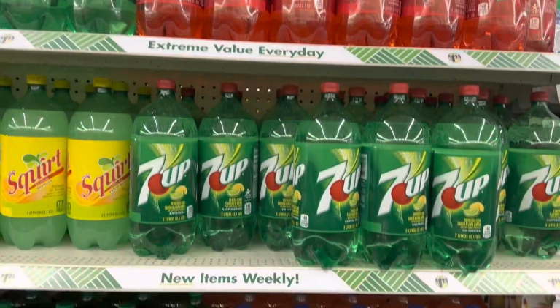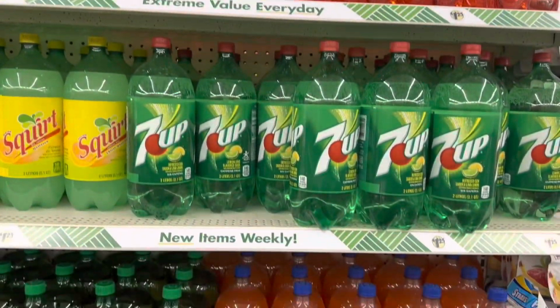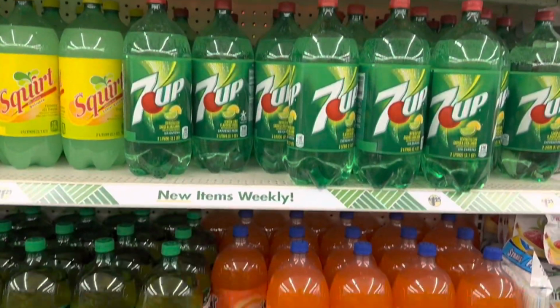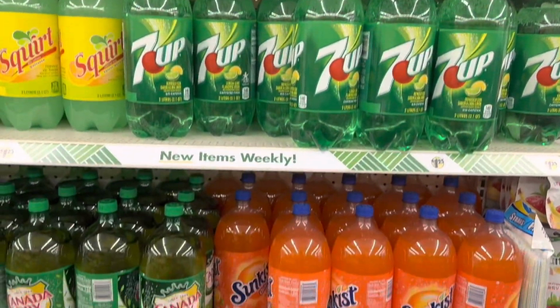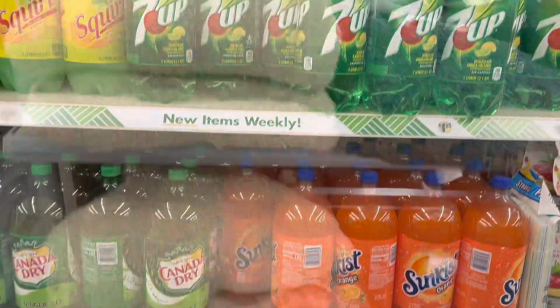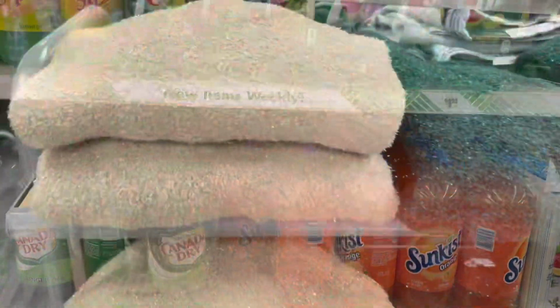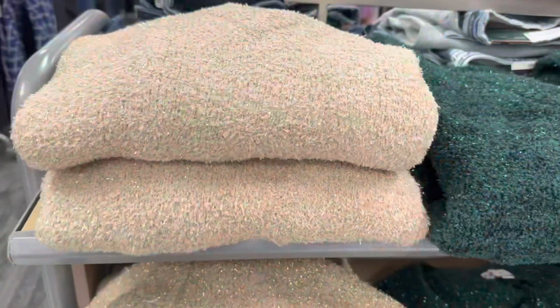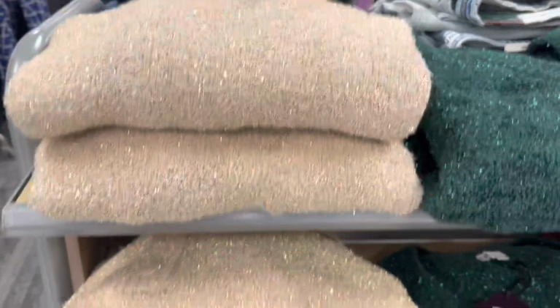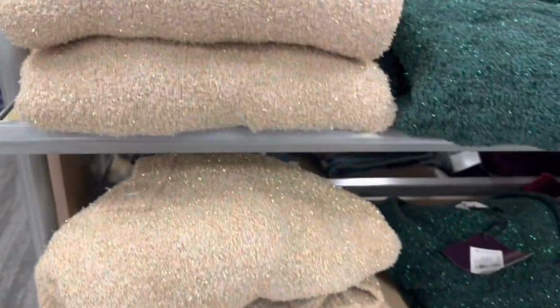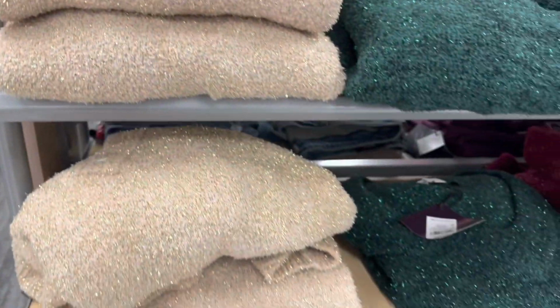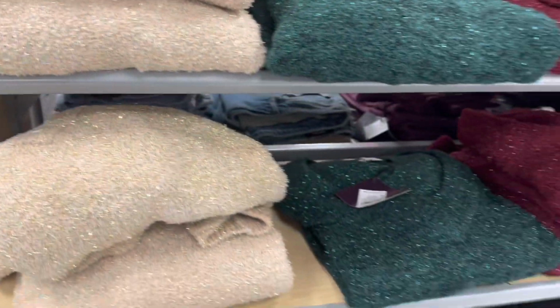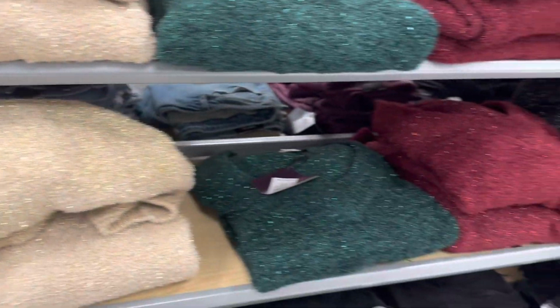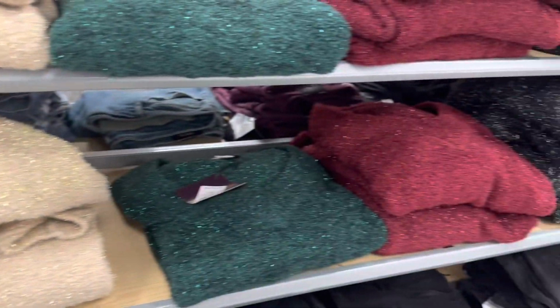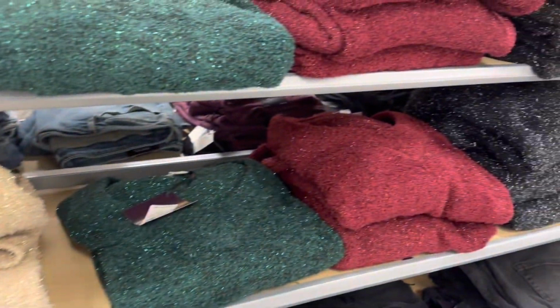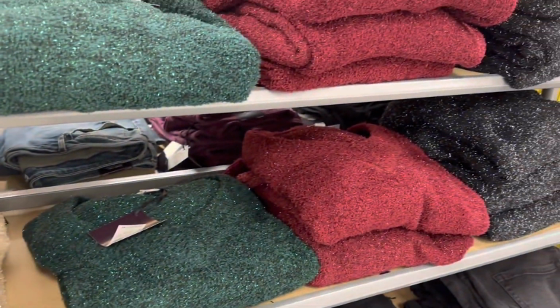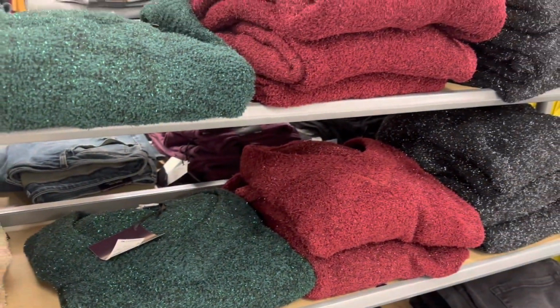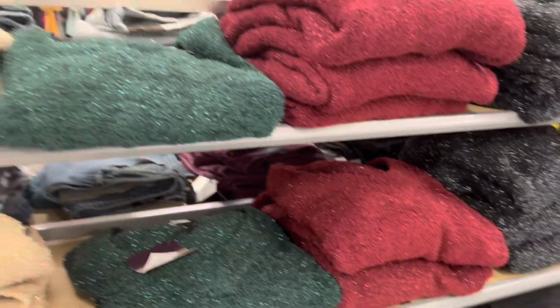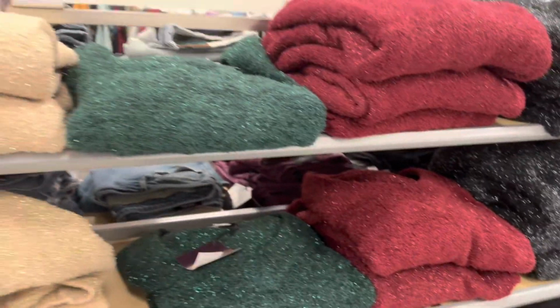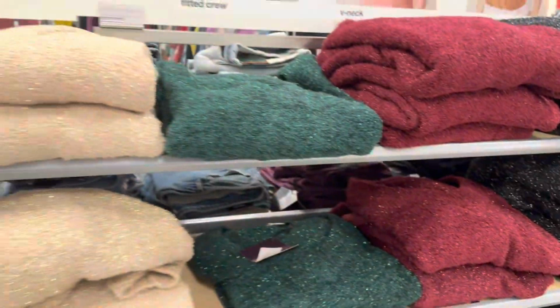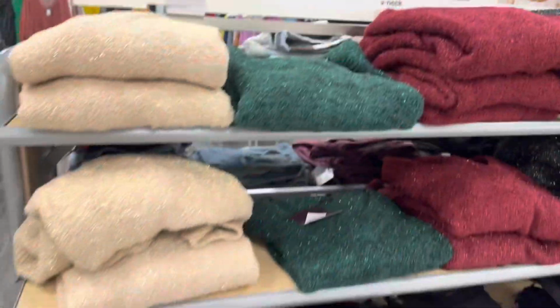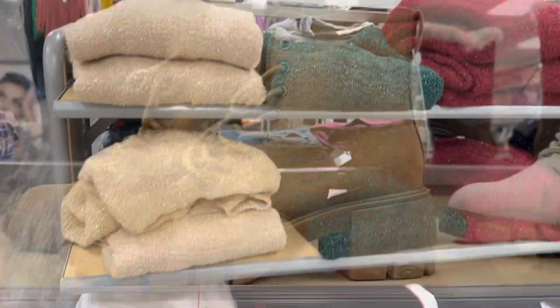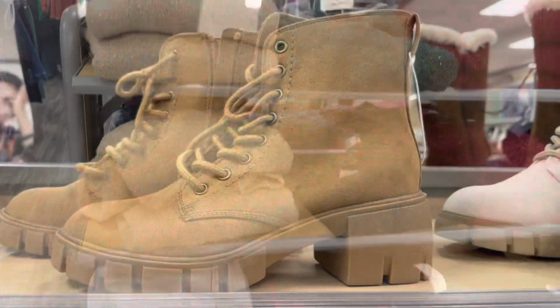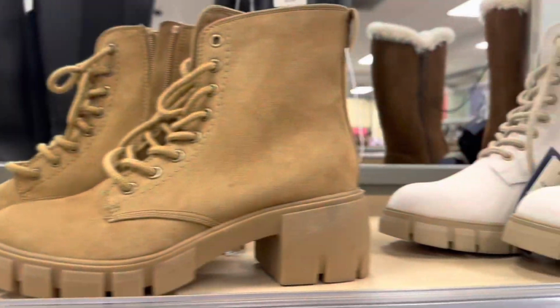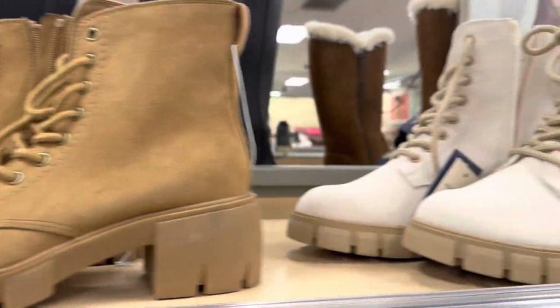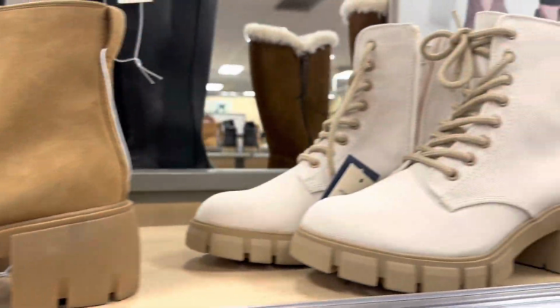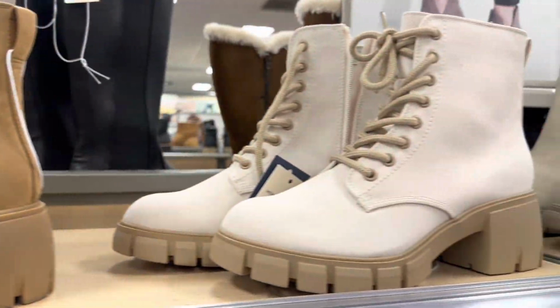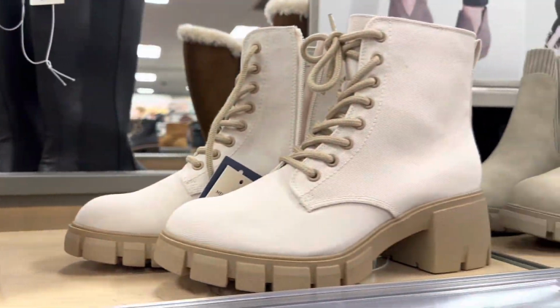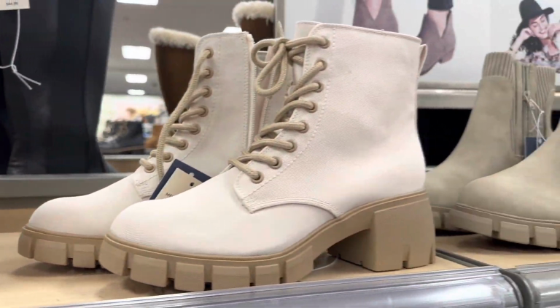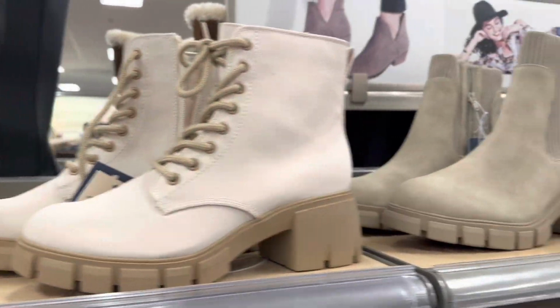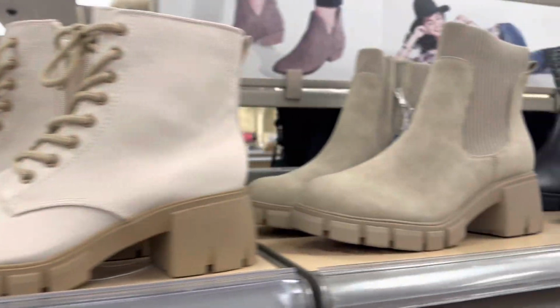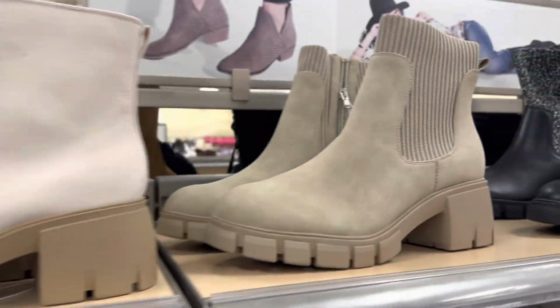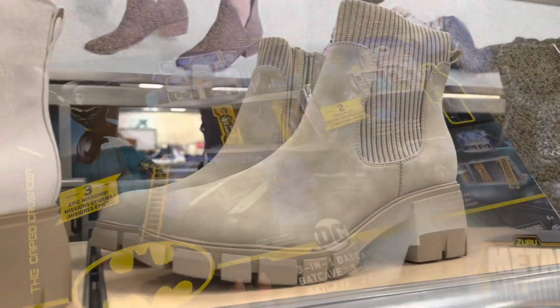They also have some name brand sodas. We made our way over to Target to return something and I found these beautiful sweaters. Look at these nice boots — these definitely caught my eye.